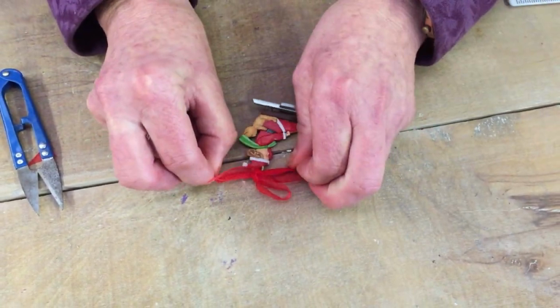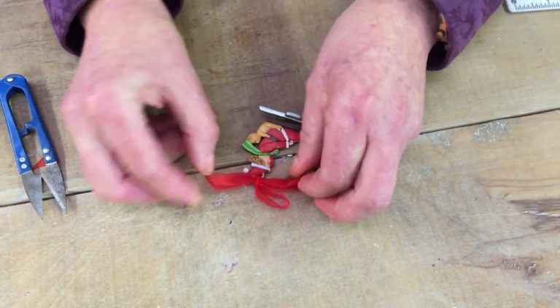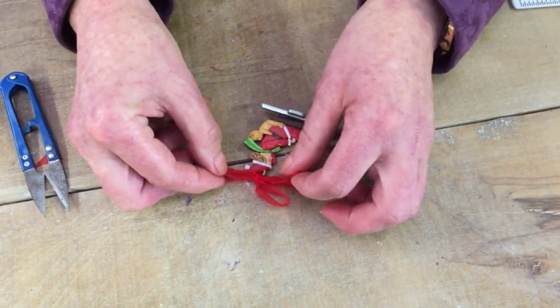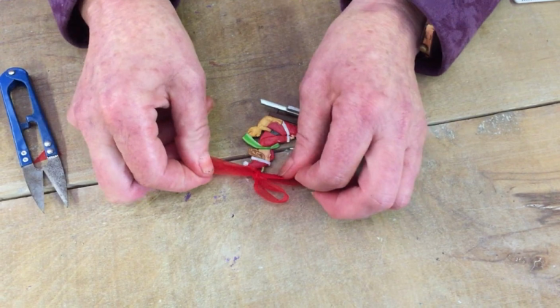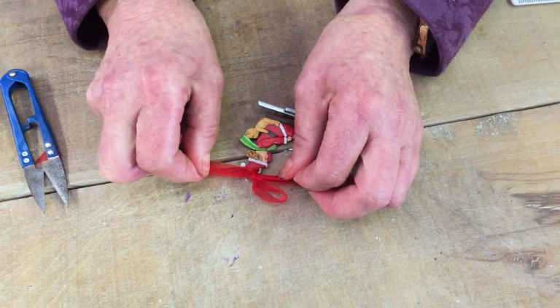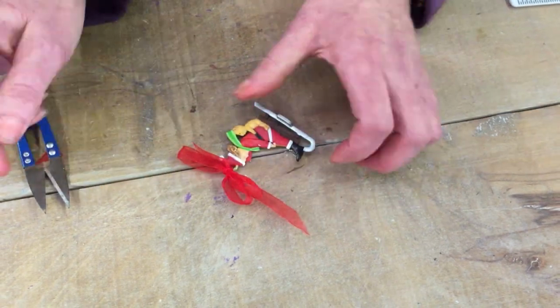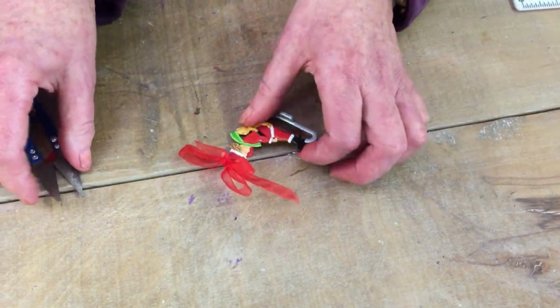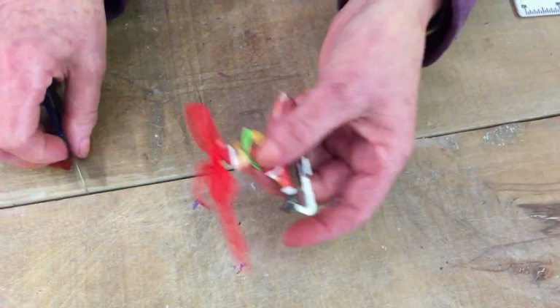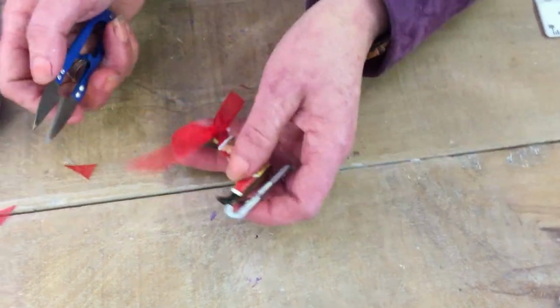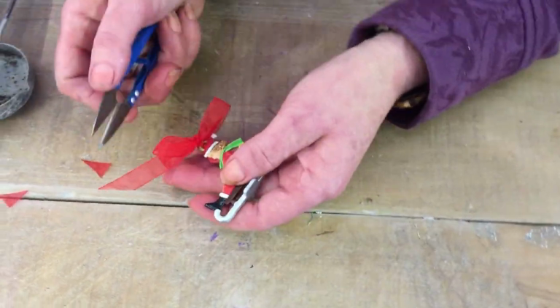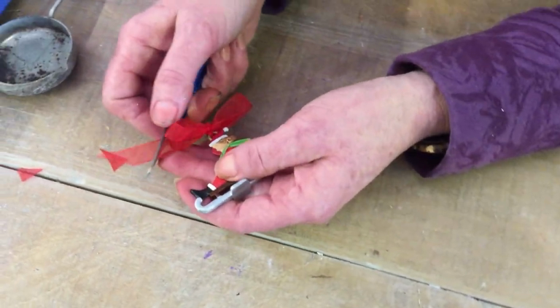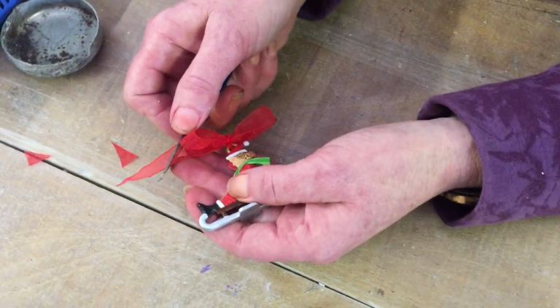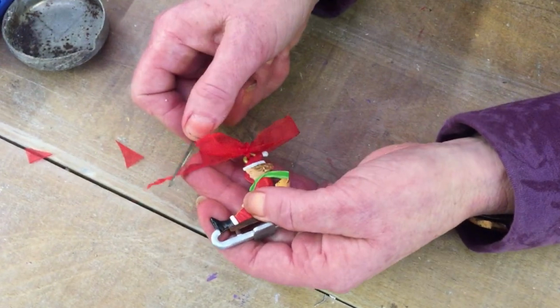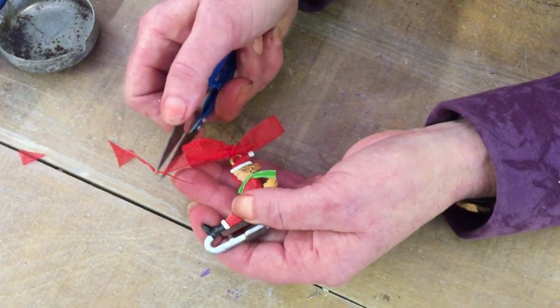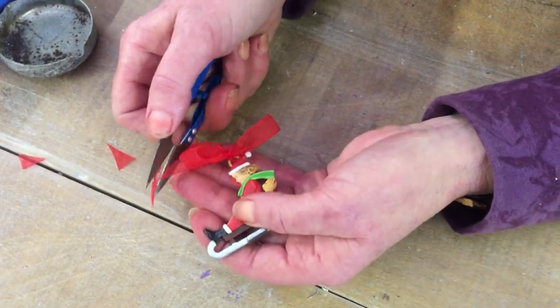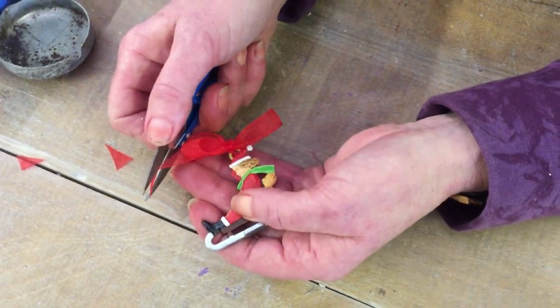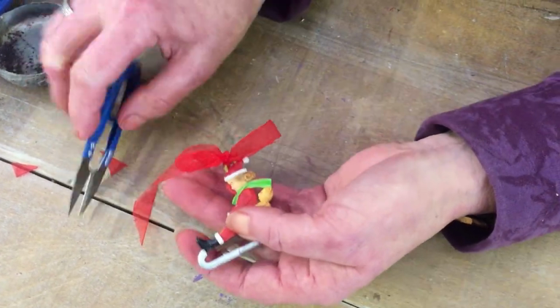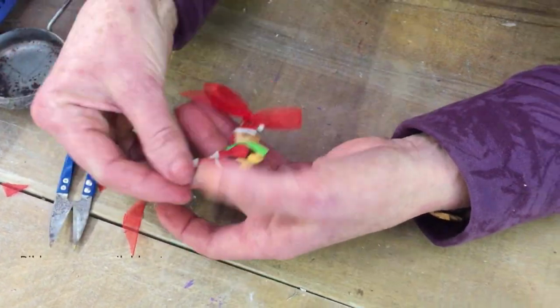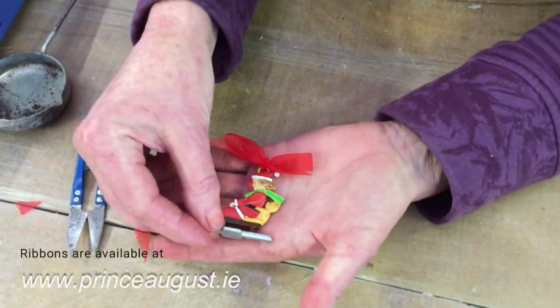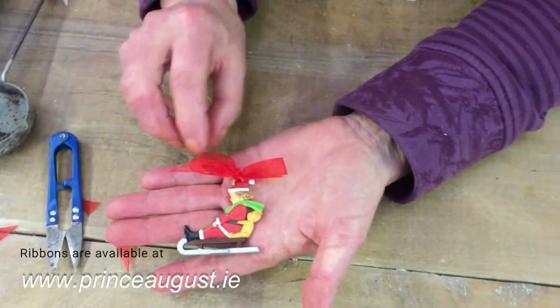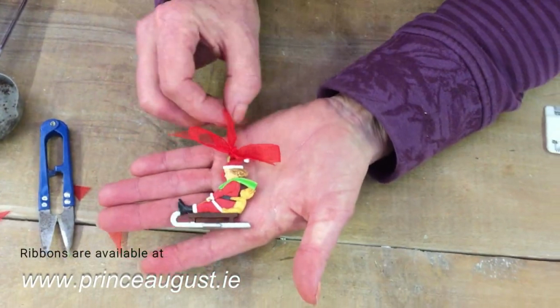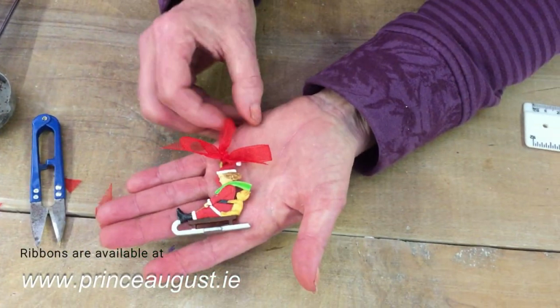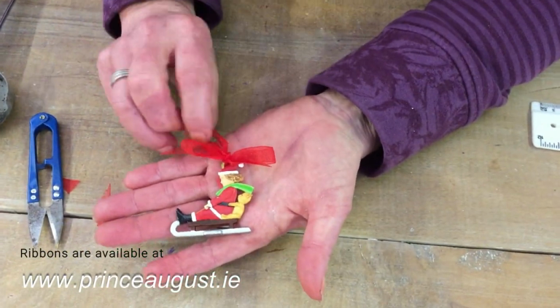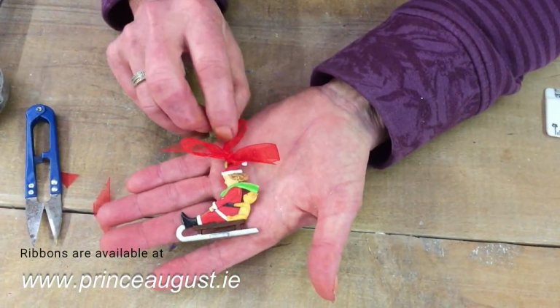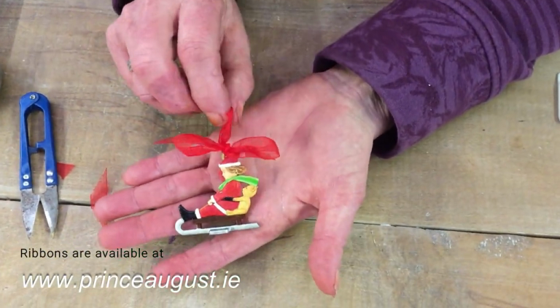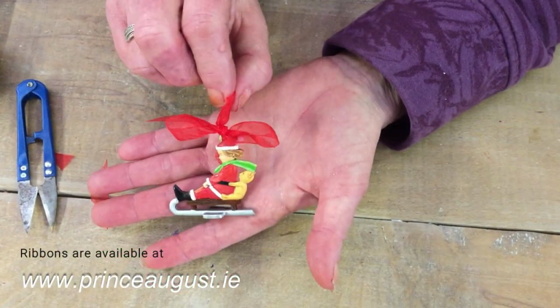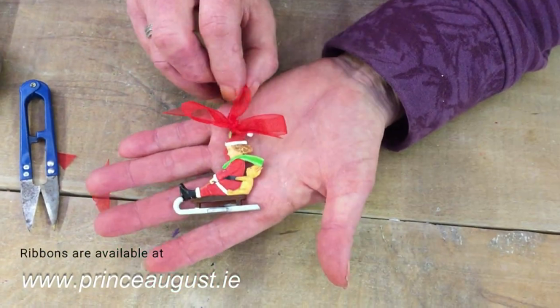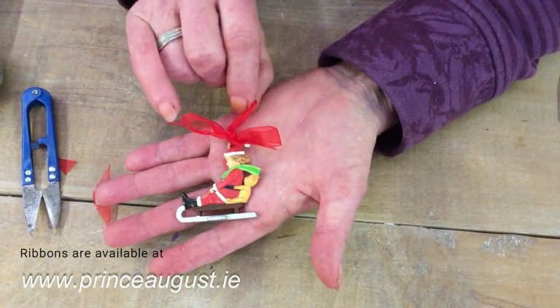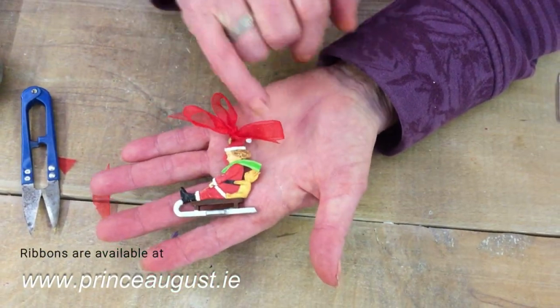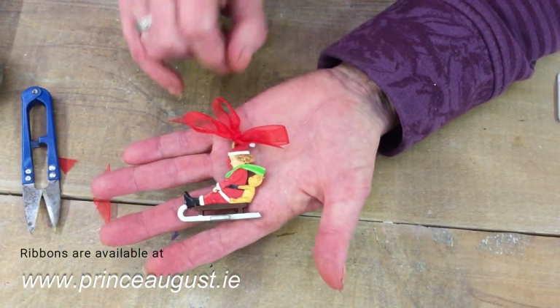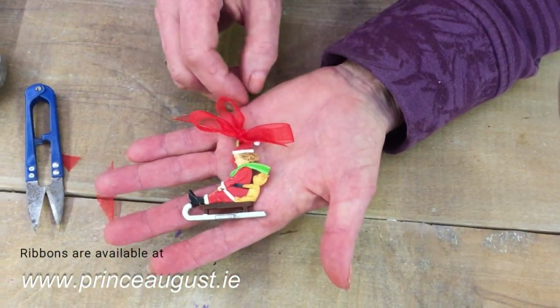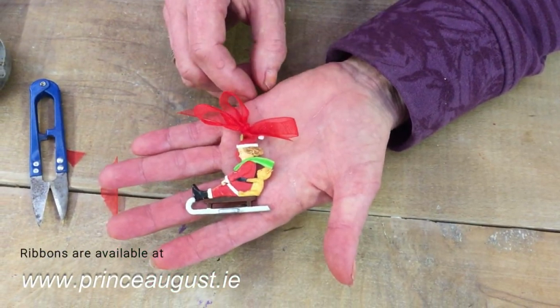Trim off any excess ribbon you don't want. The loop in the center is for hanging up the decoration, and you have a bow at either side.